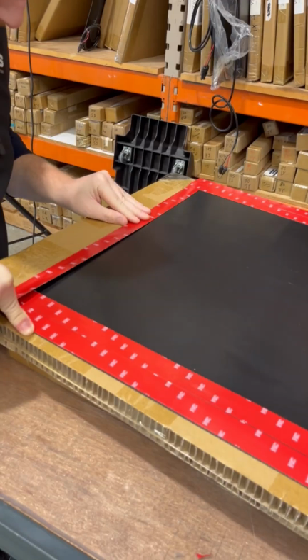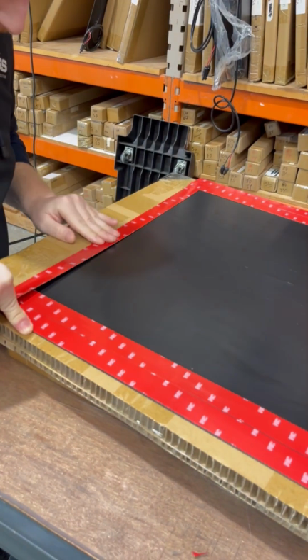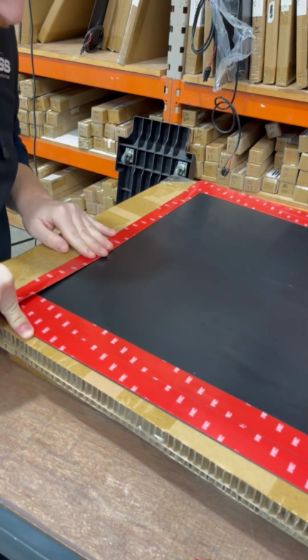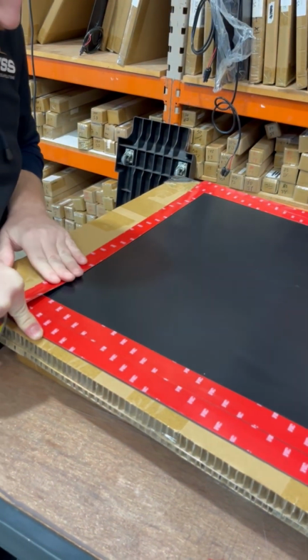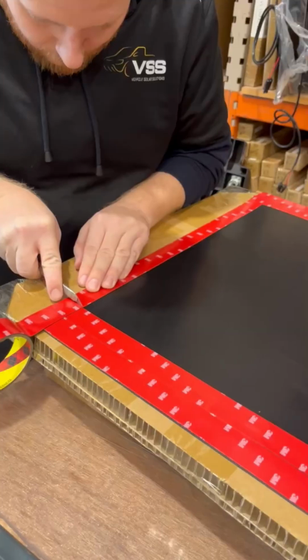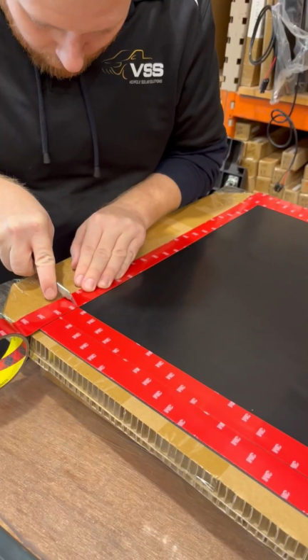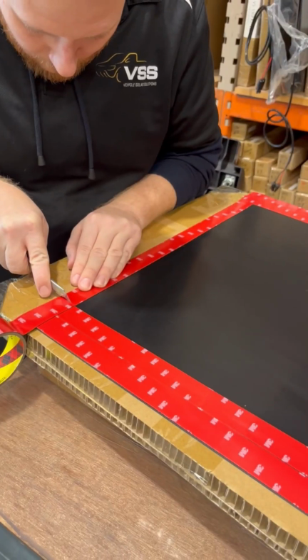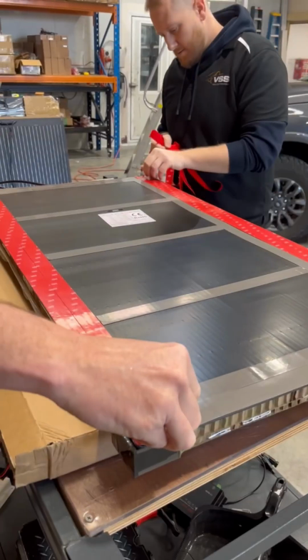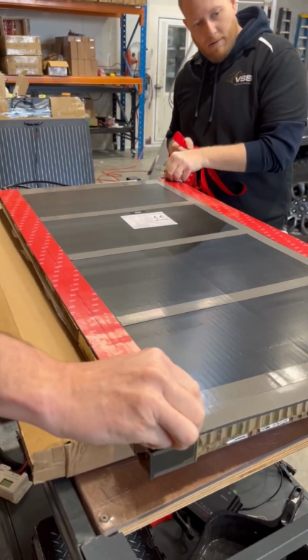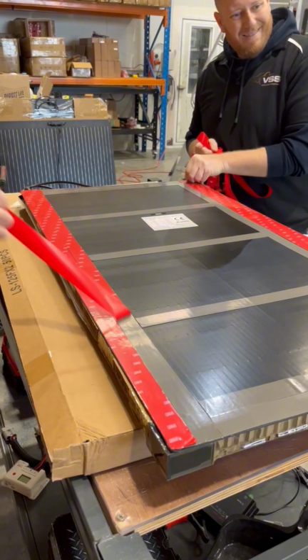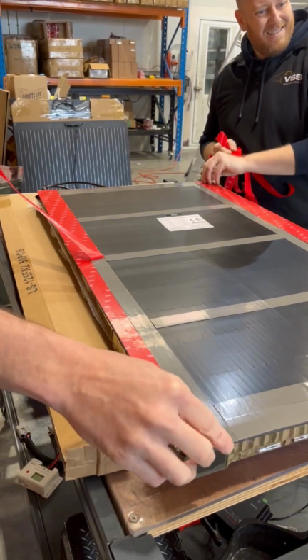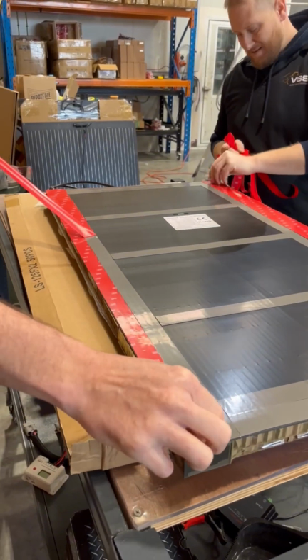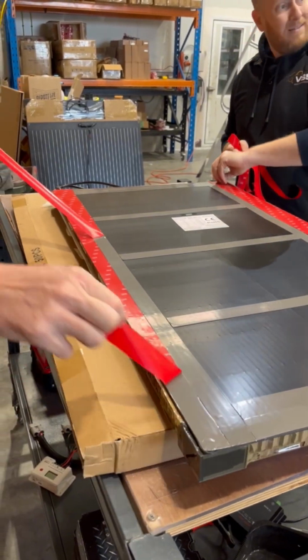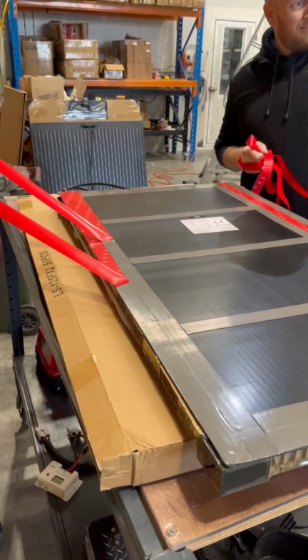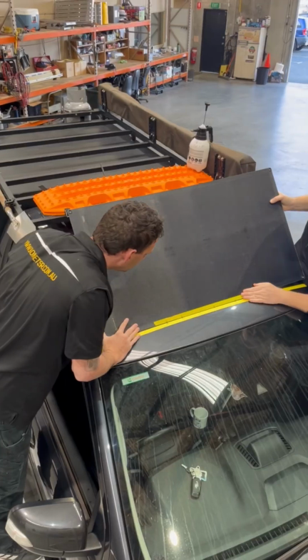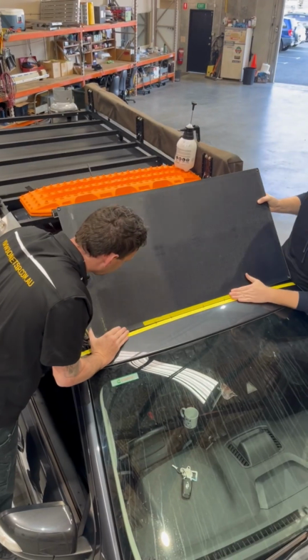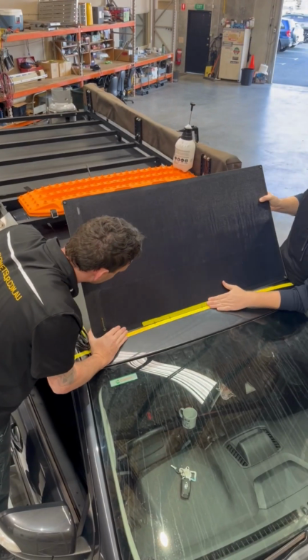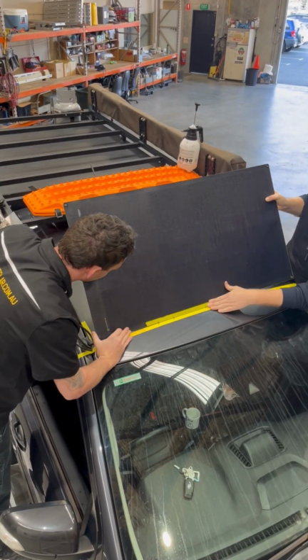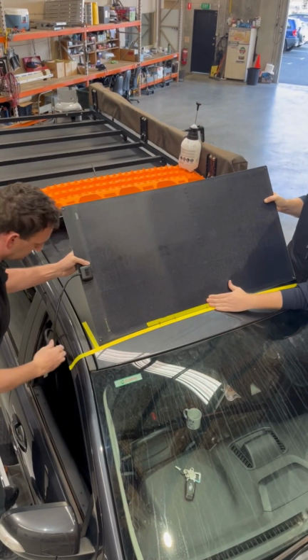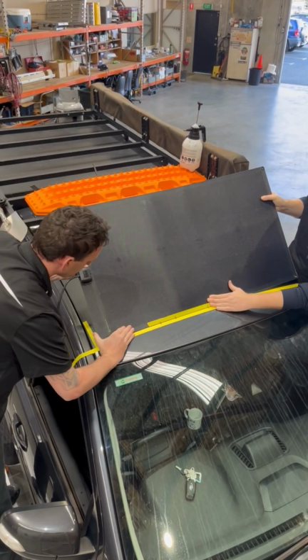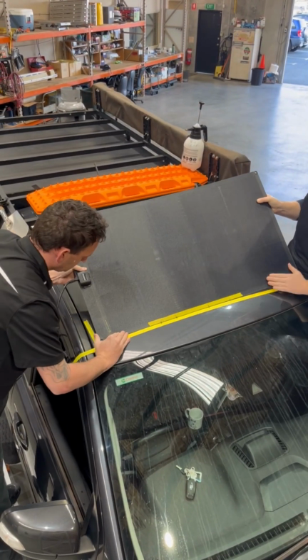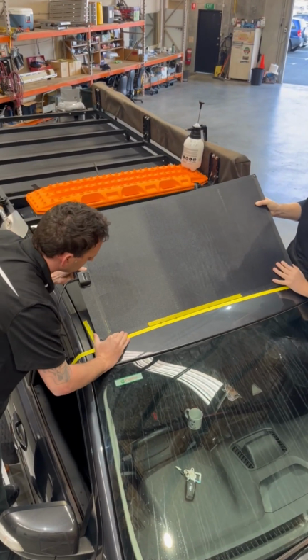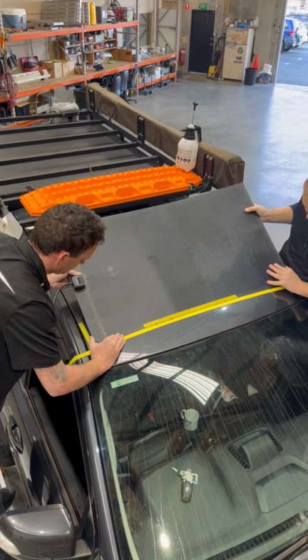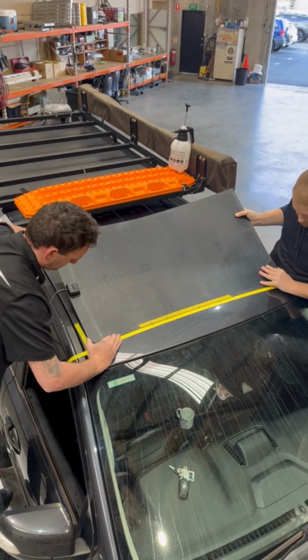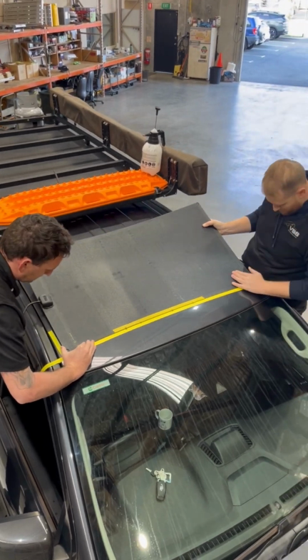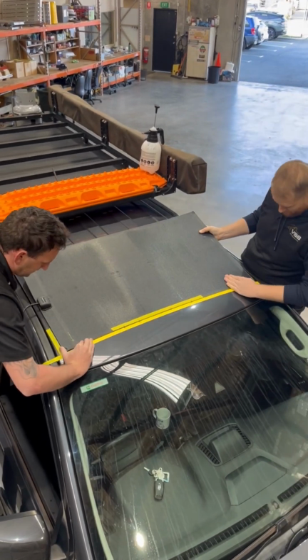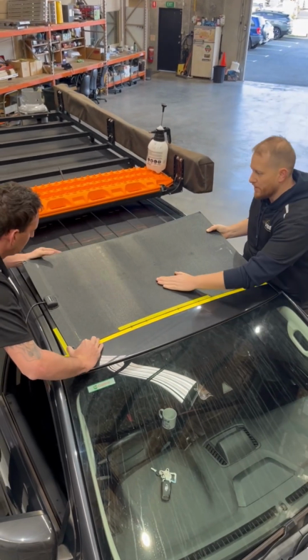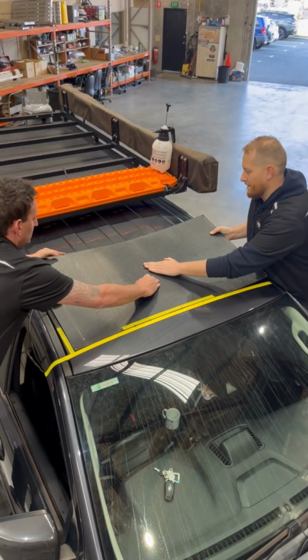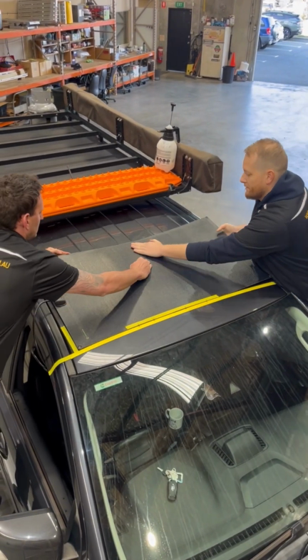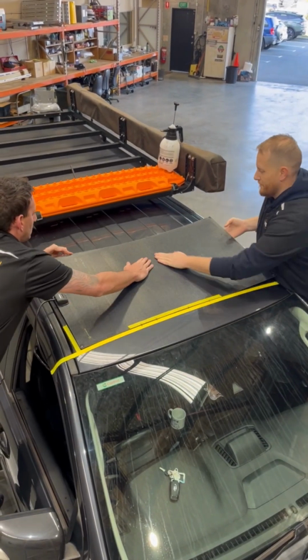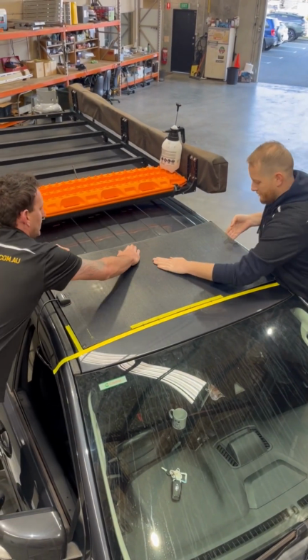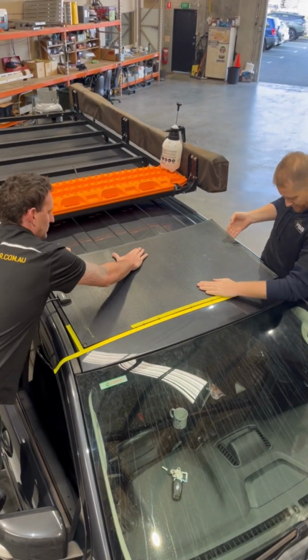The 3M VHB tape holds through heat, bumps, and rough roads — once it's down, it stays put. We lay the panel down, pushing it into place, then weigh it down with weight bags to make sure the tape has full purchase.